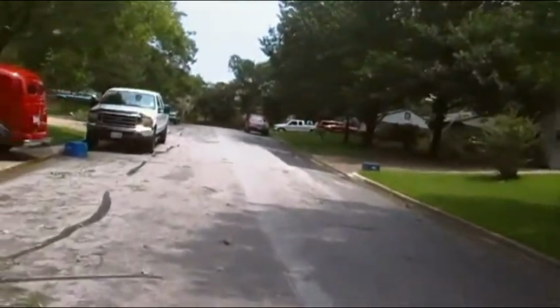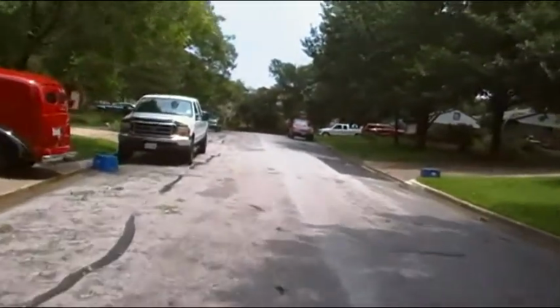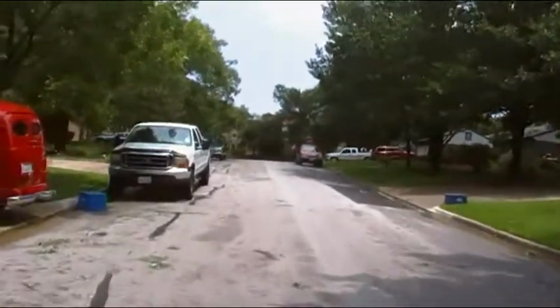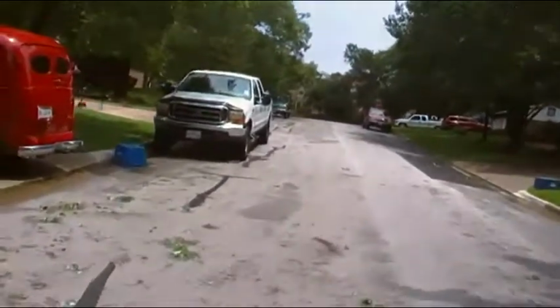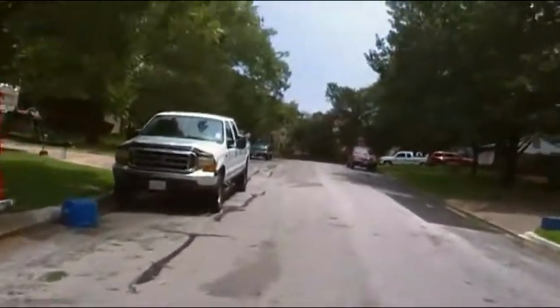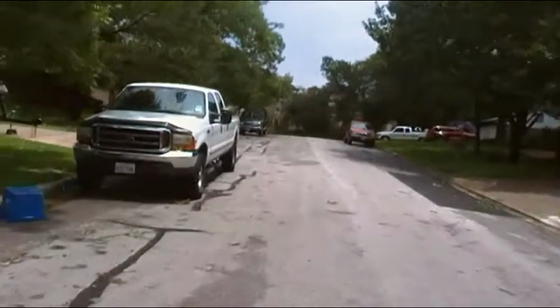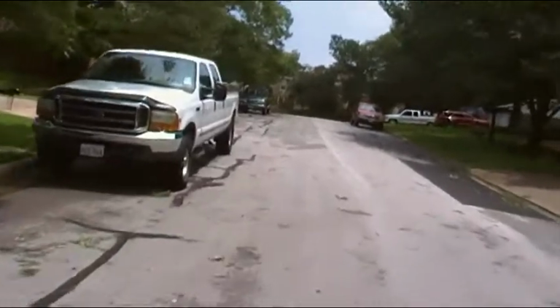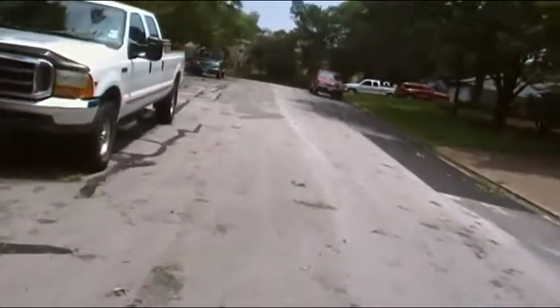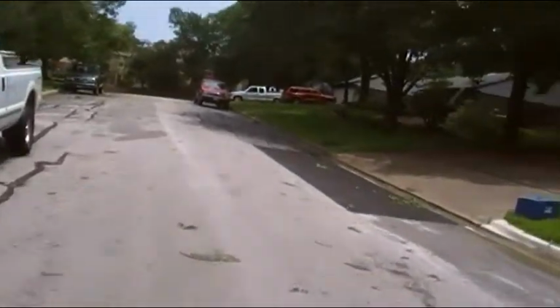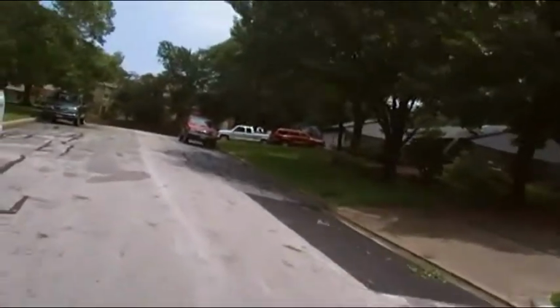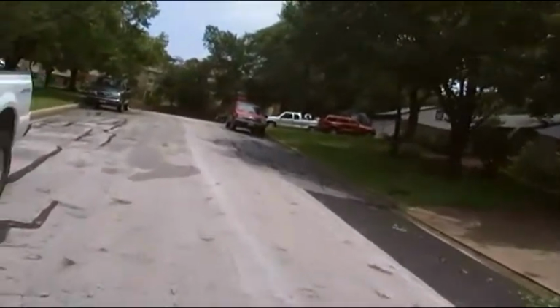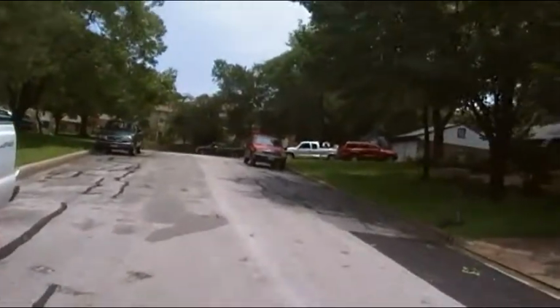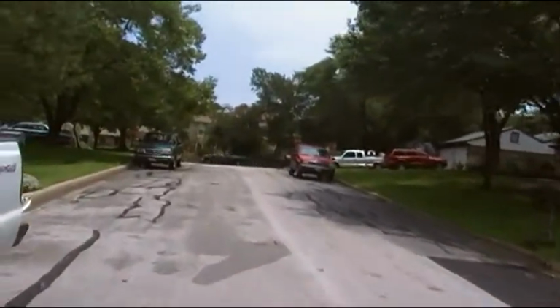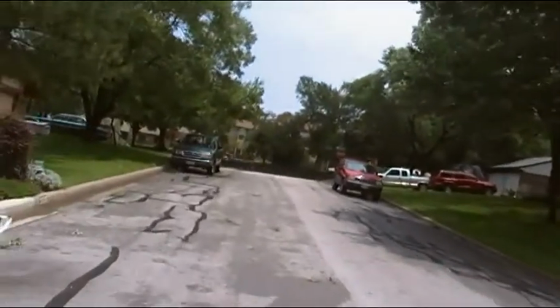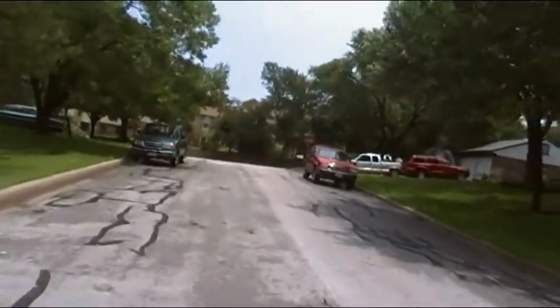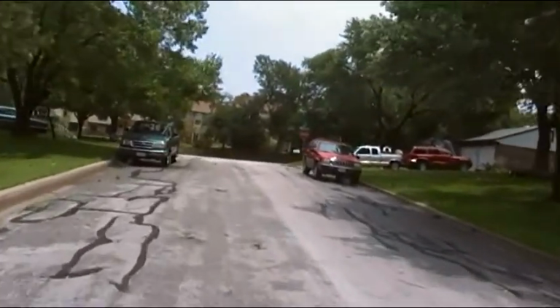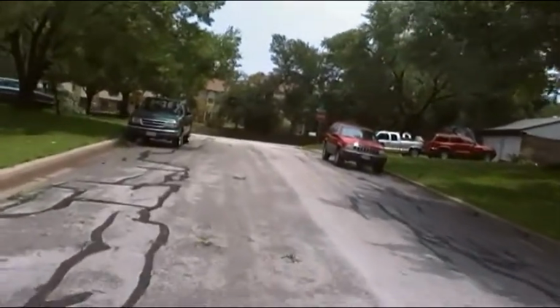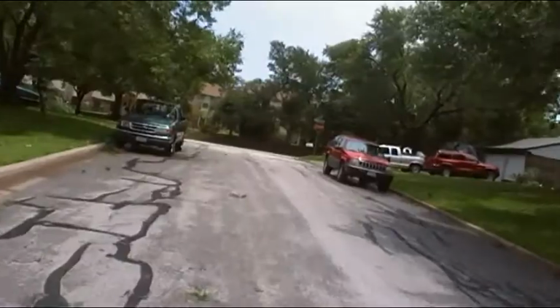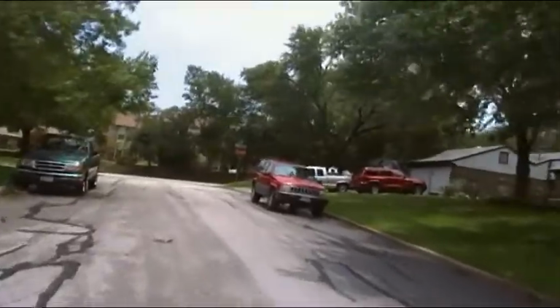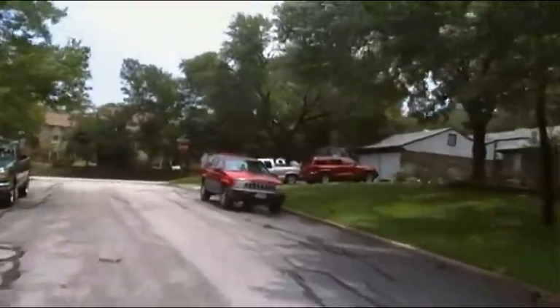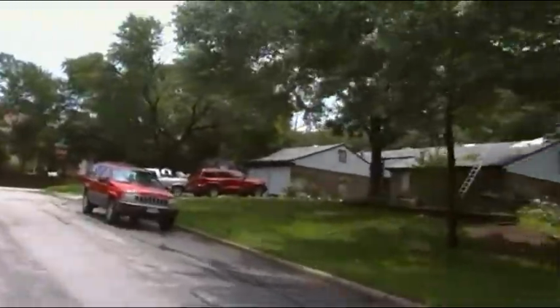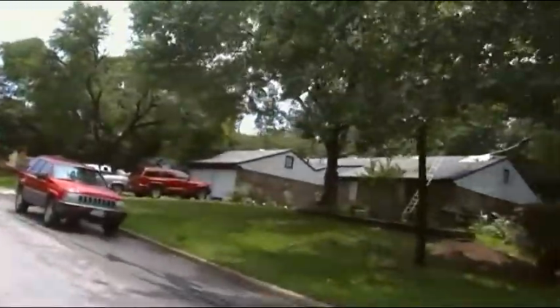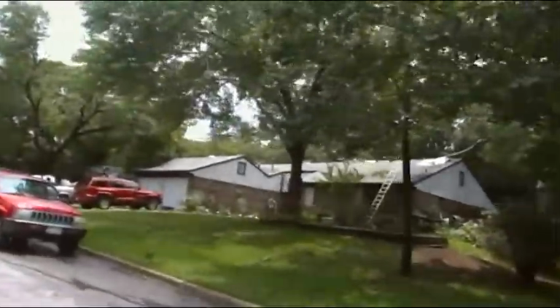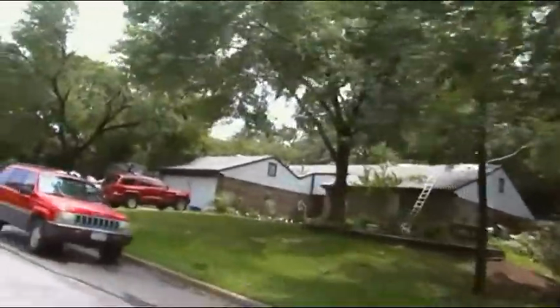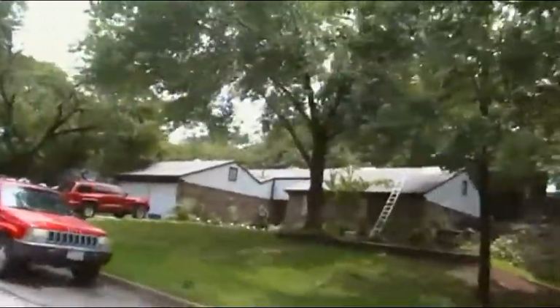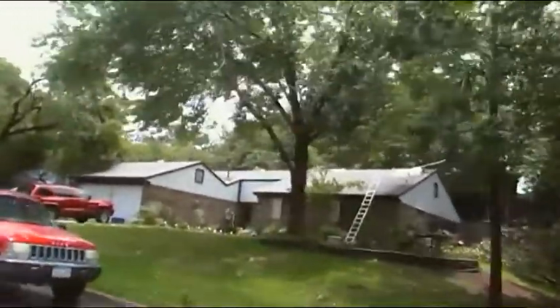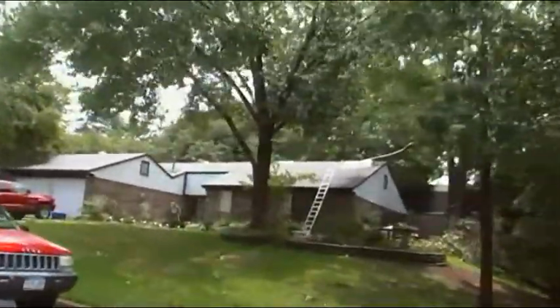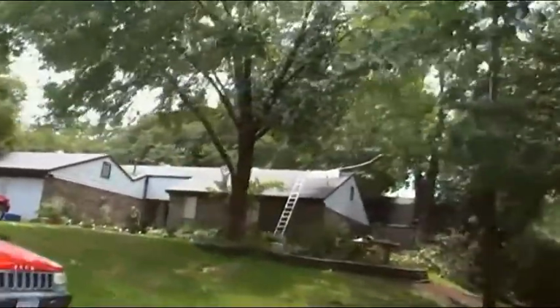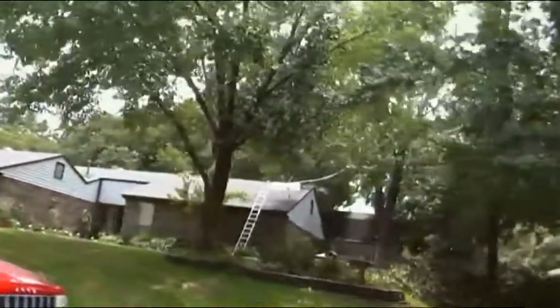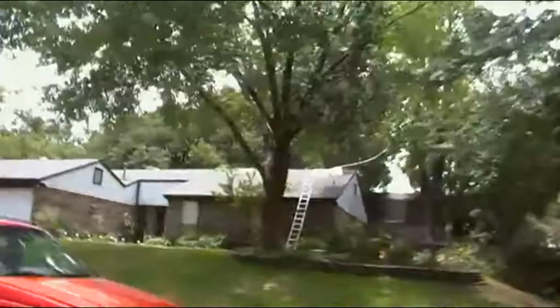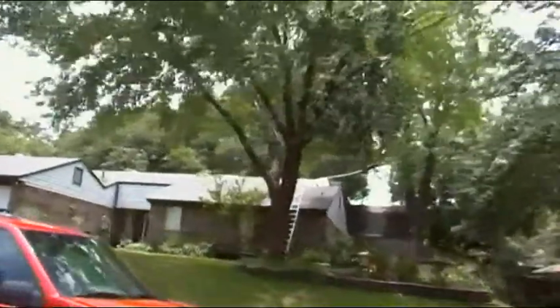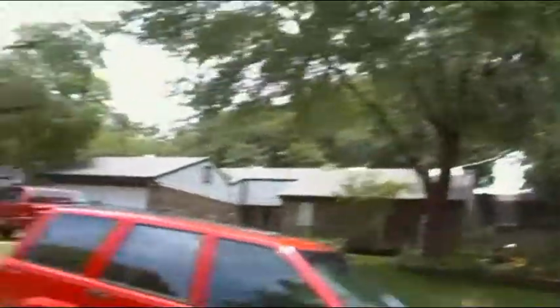Not too much structural damage — just a lot of trees and tree branches down, a few big trees knocked down but not too many.